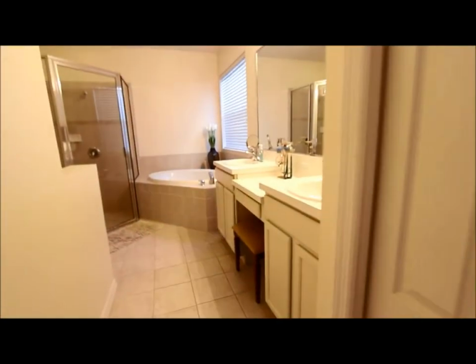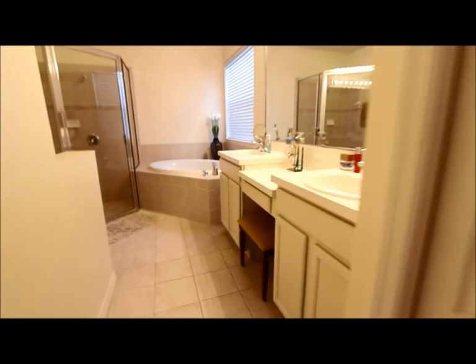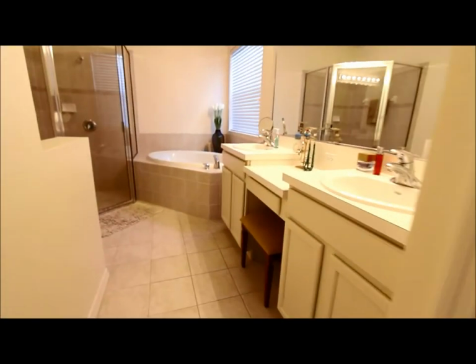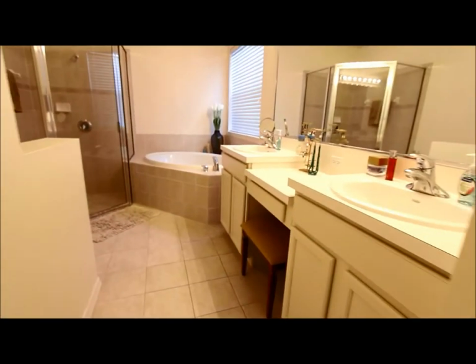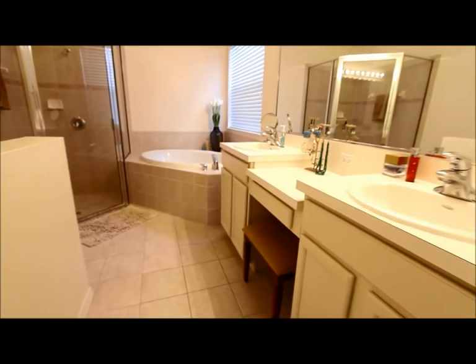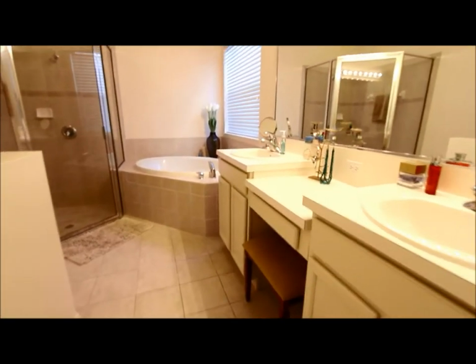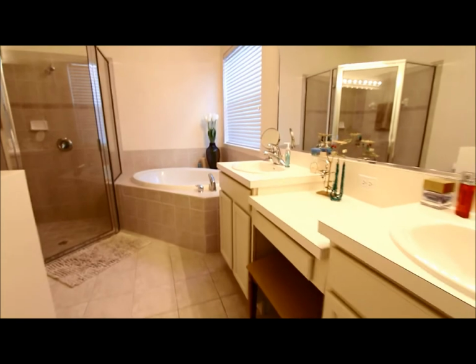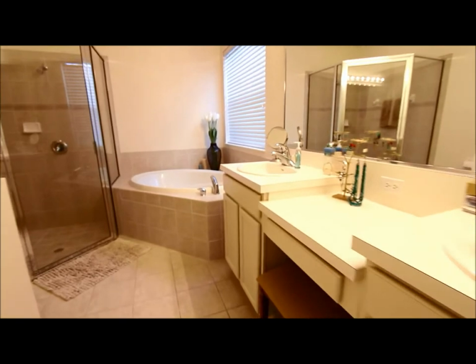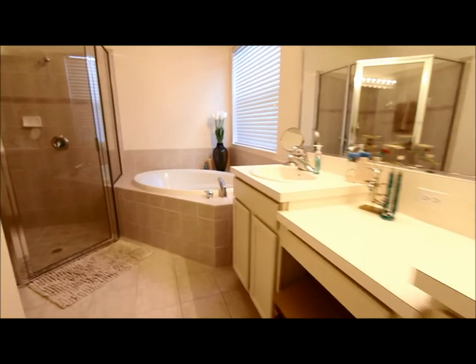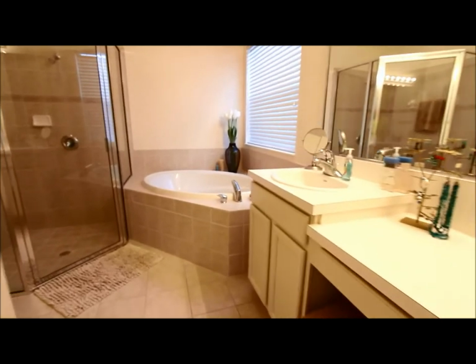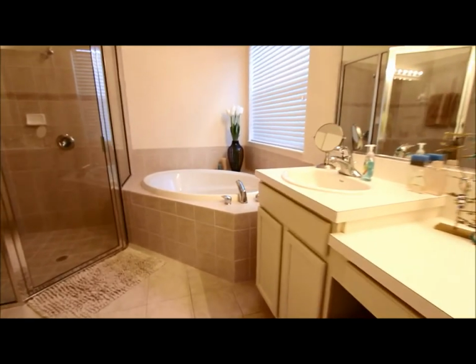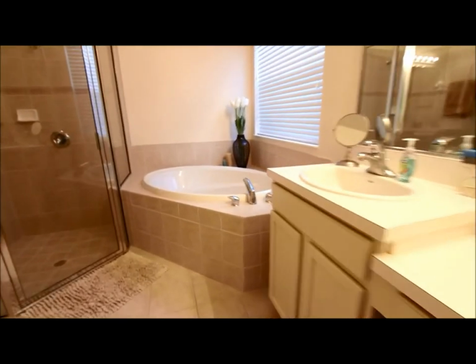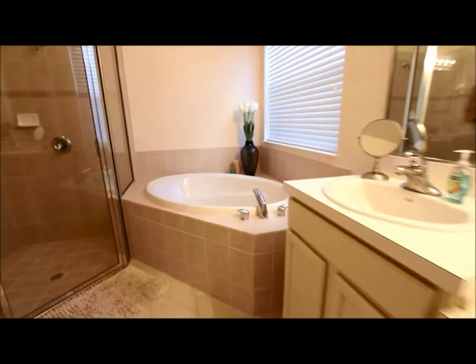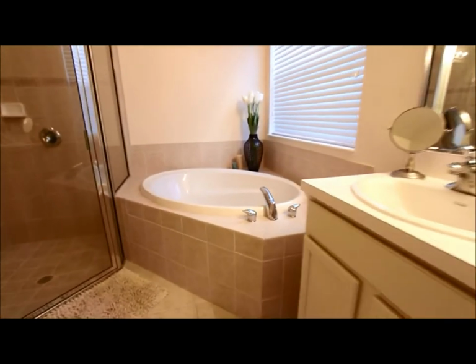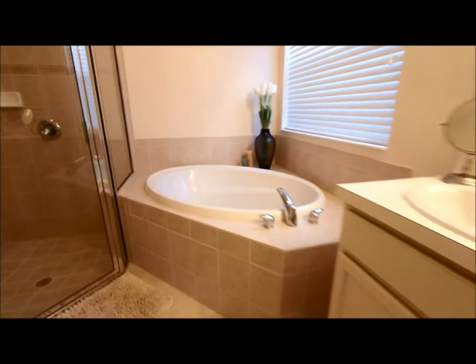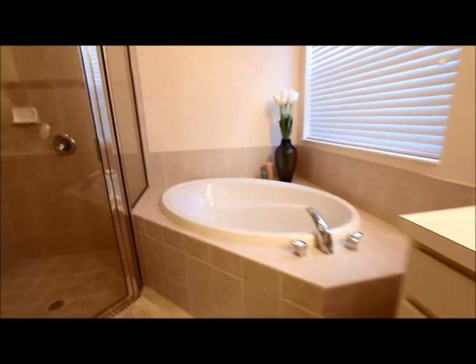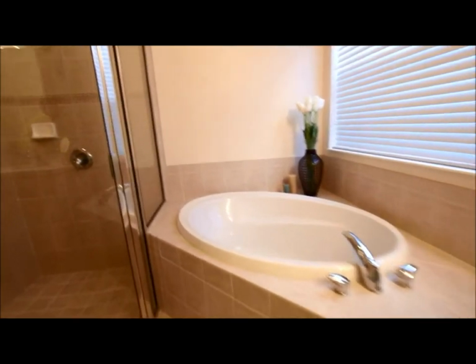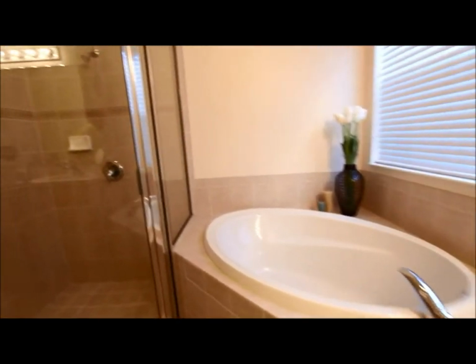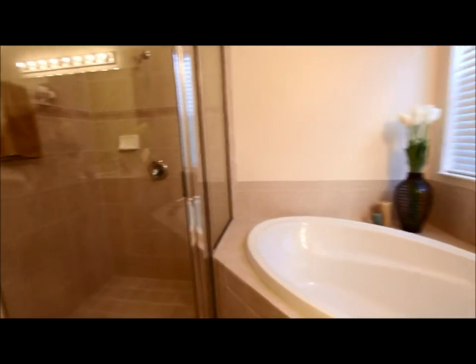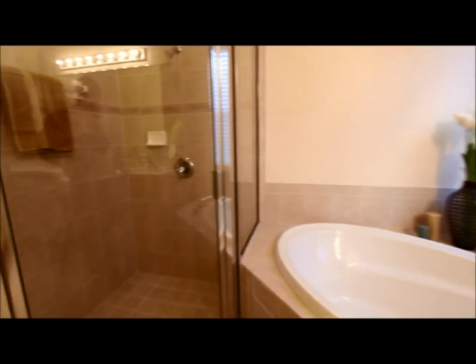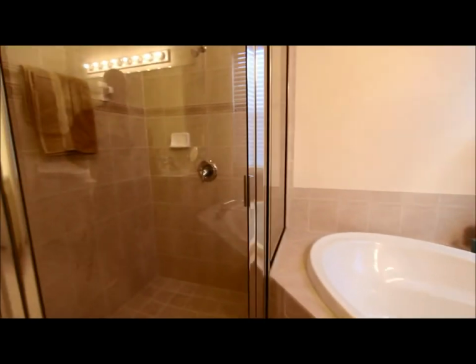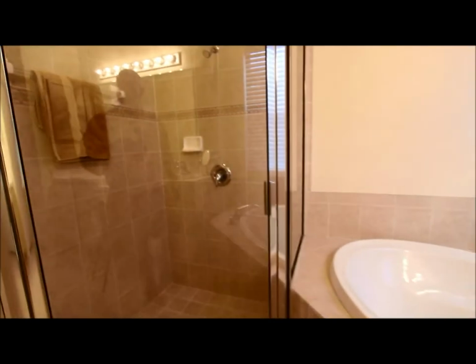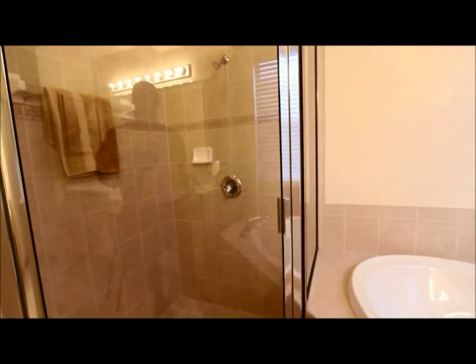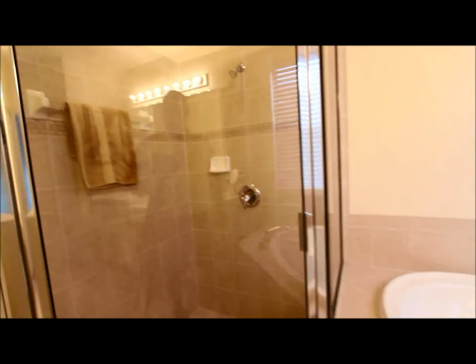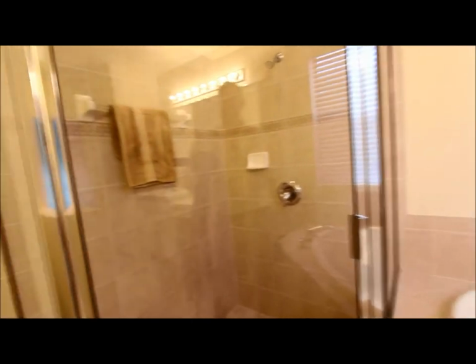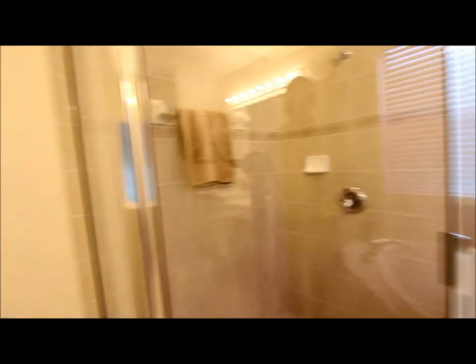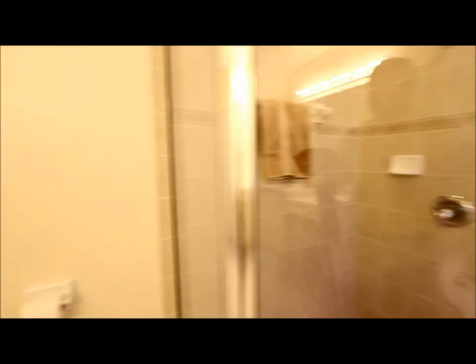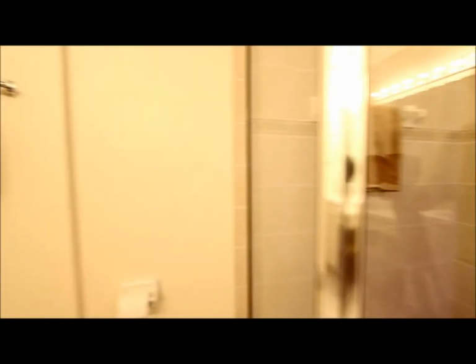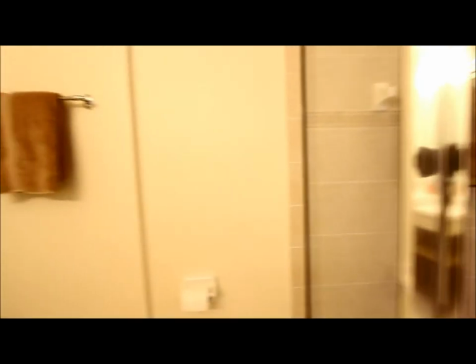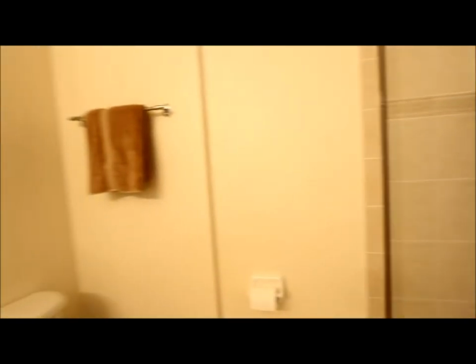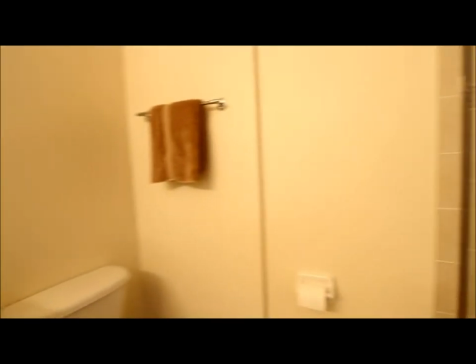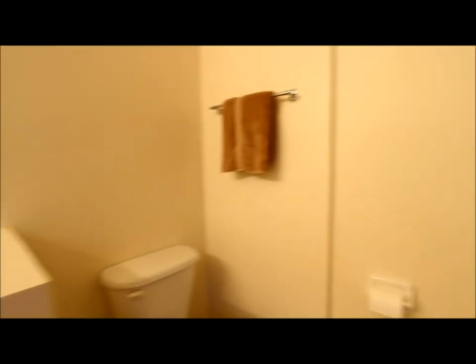Master bathroom — it has a couple of vanities, a garden tub, a nice shower, and all the other amenities you need.